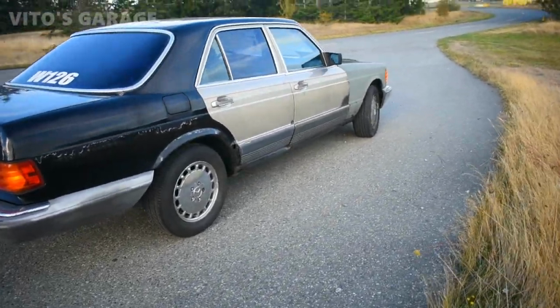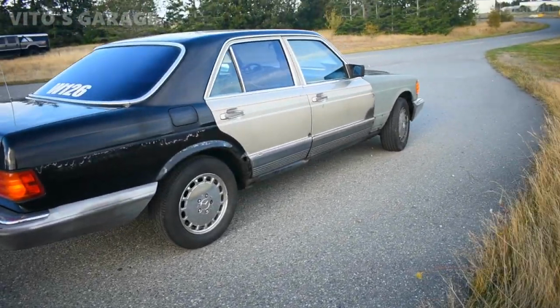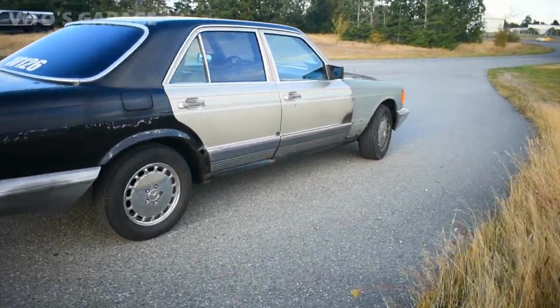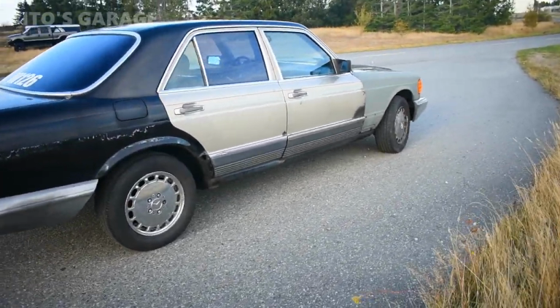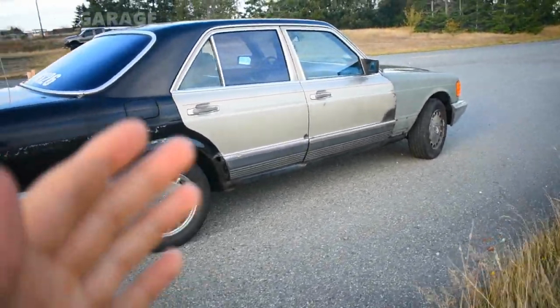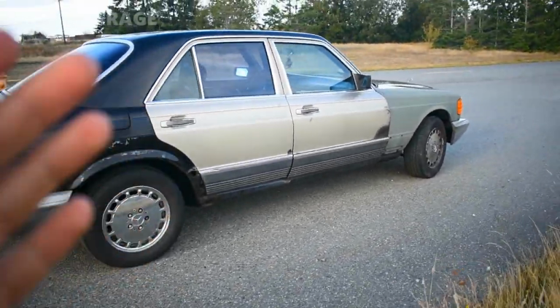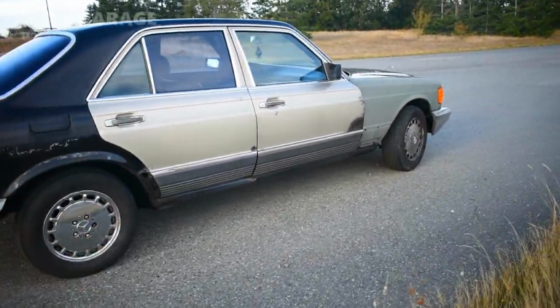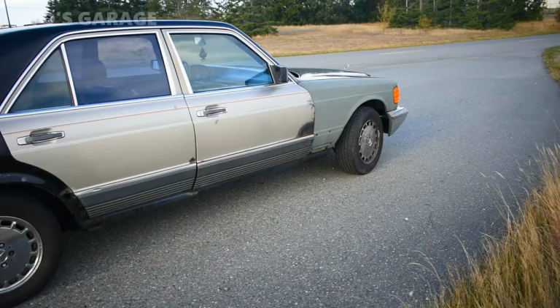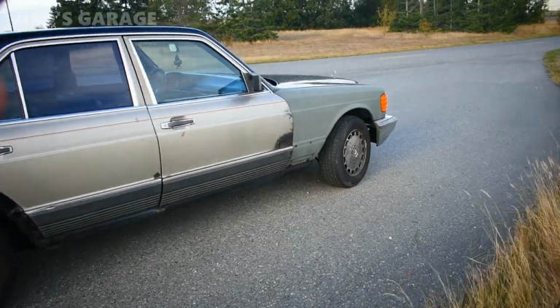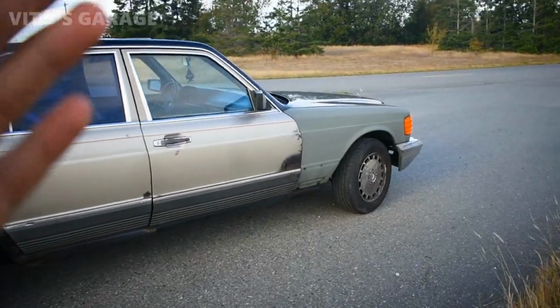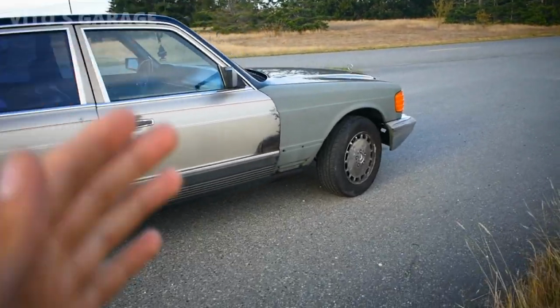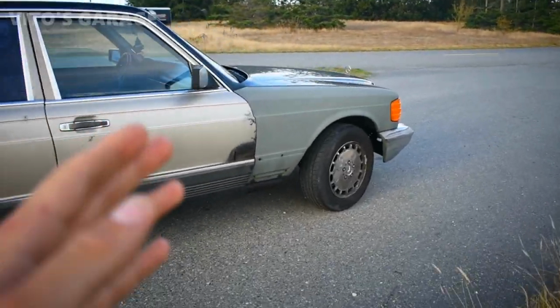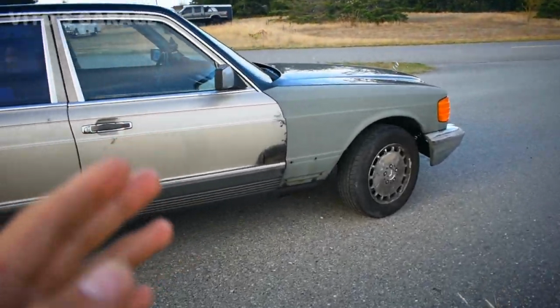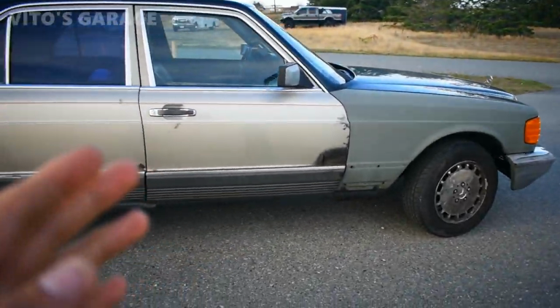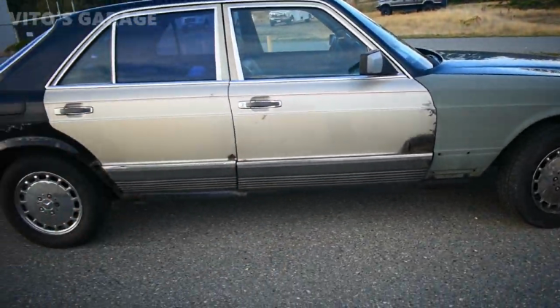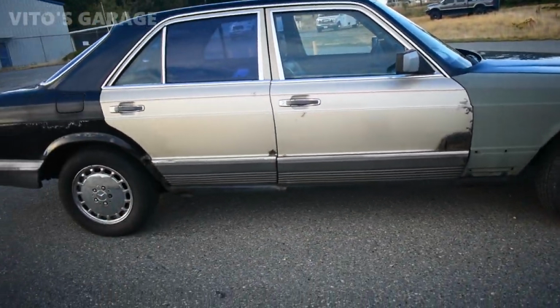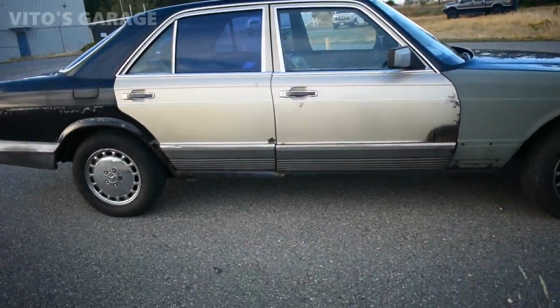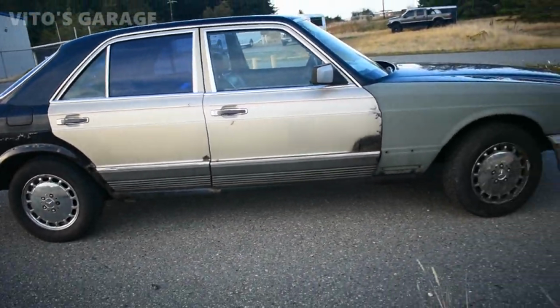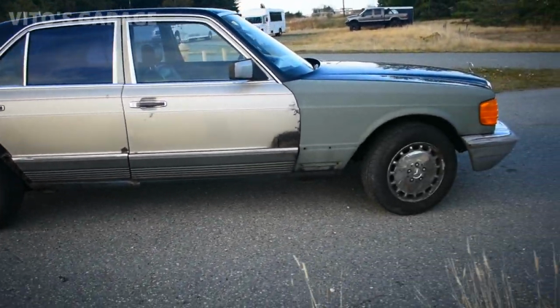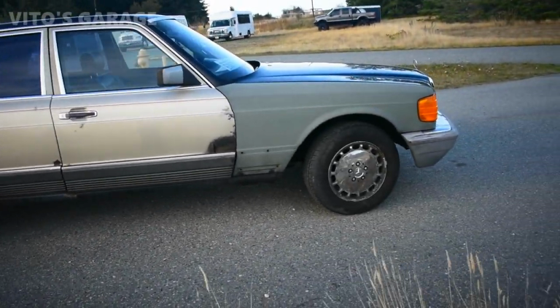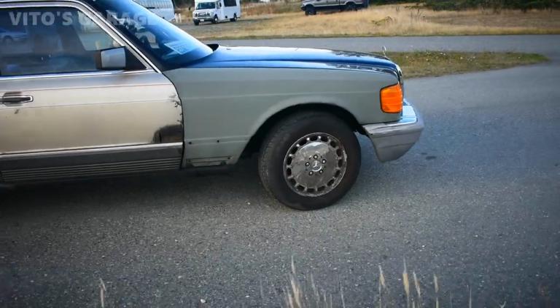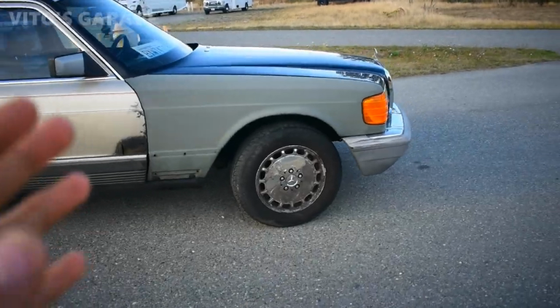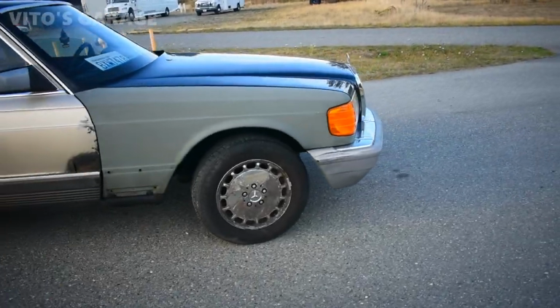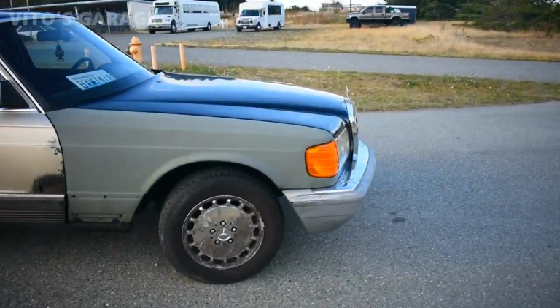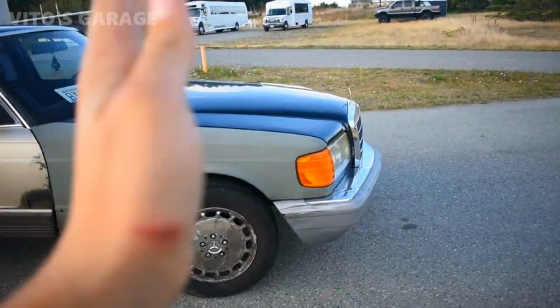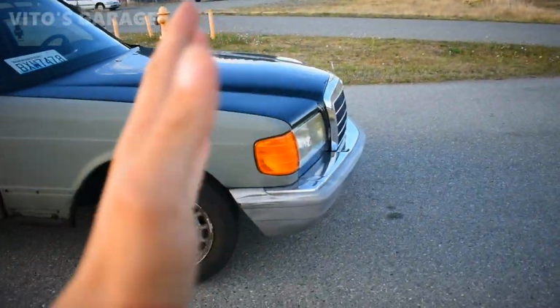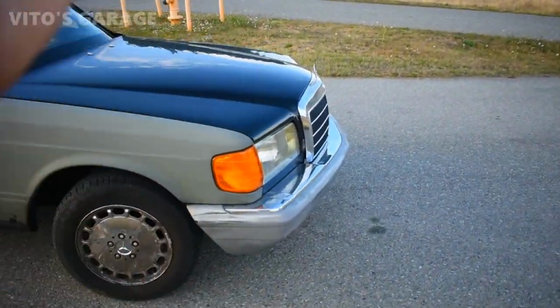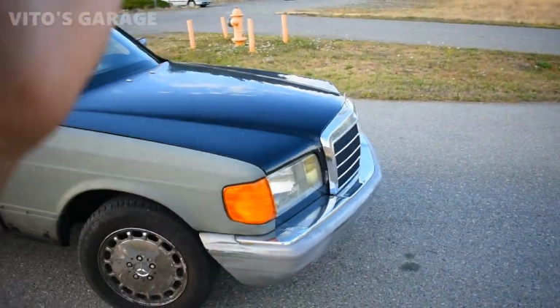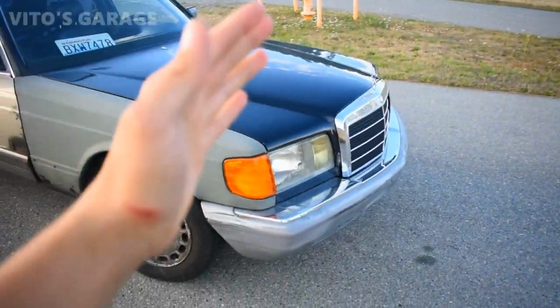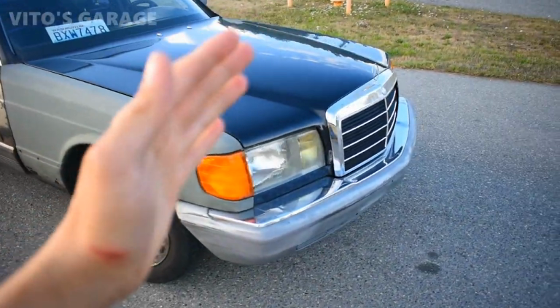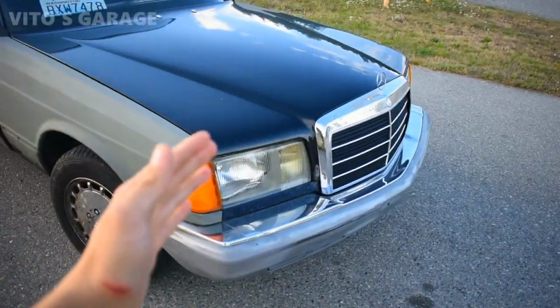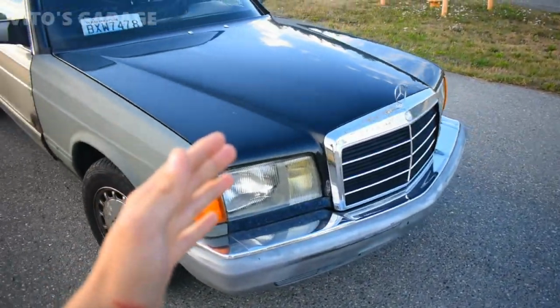It currently has more than half a million miles on it right now. And I just wanted to update you a little bit about this car. So, this car is not my car anymore.